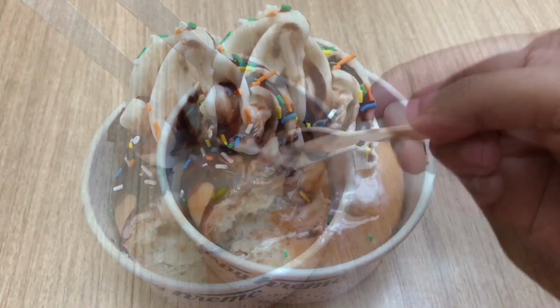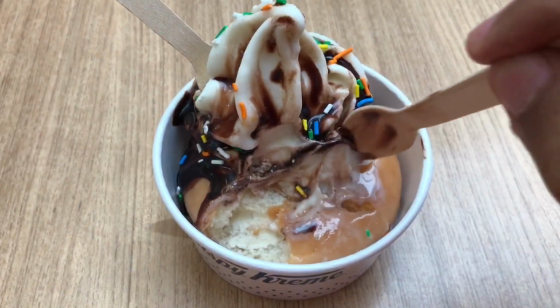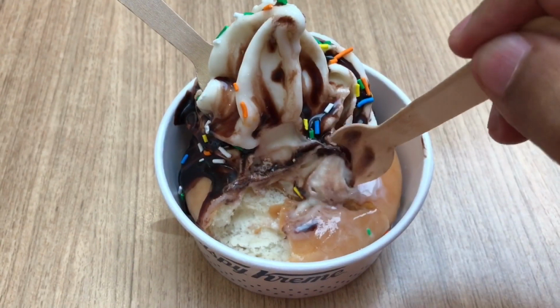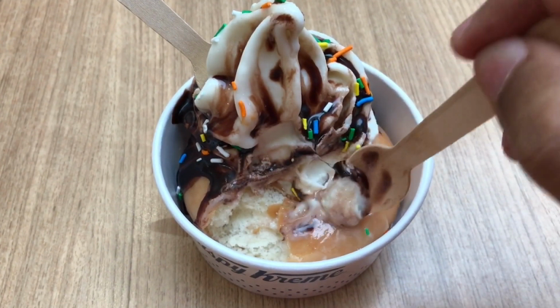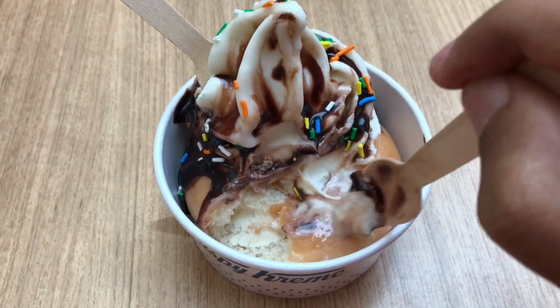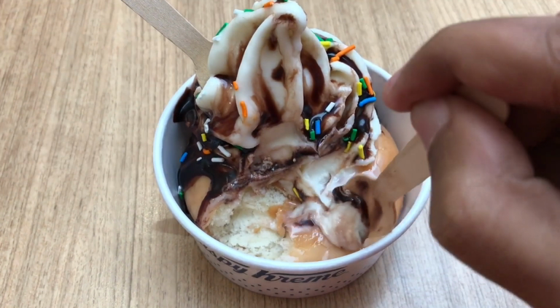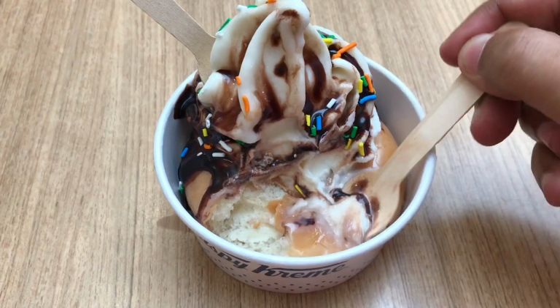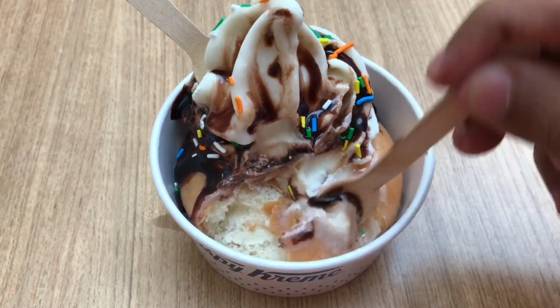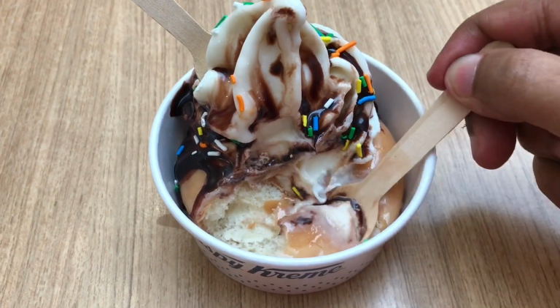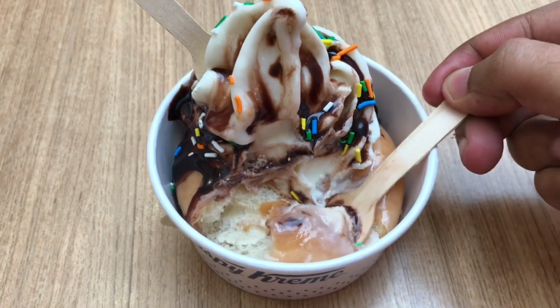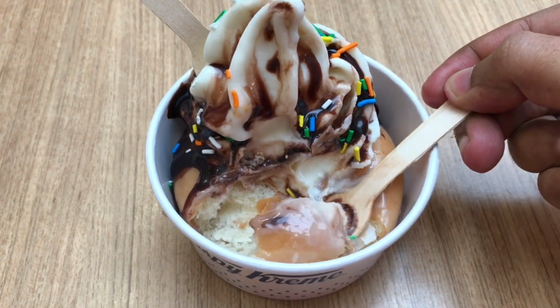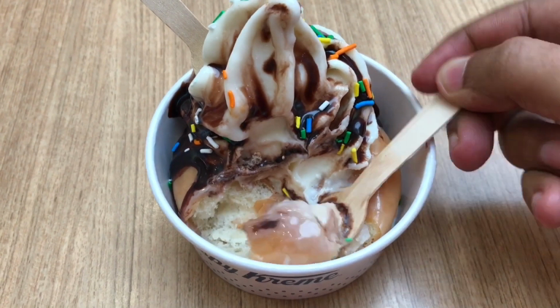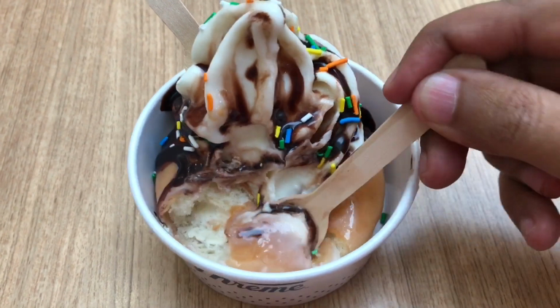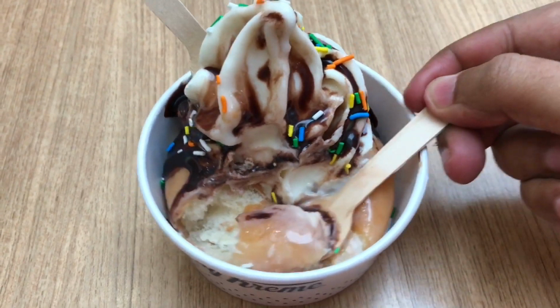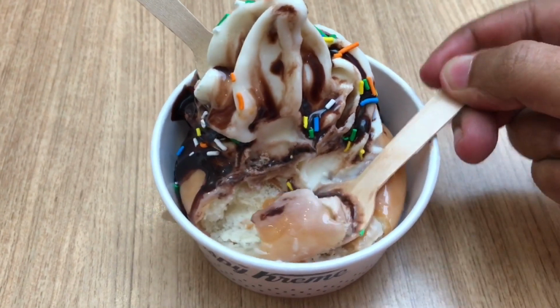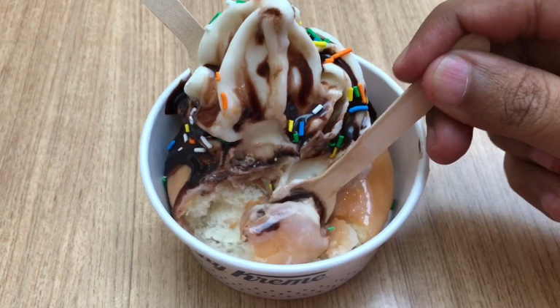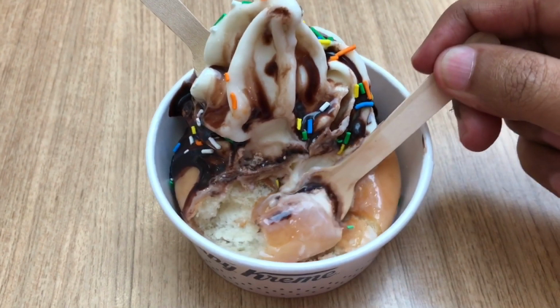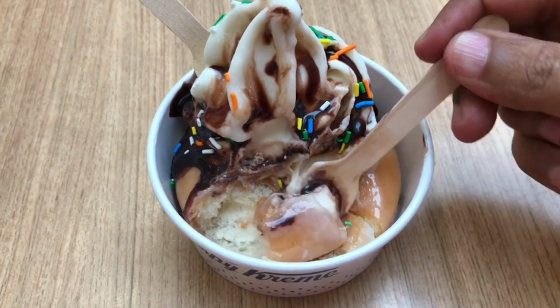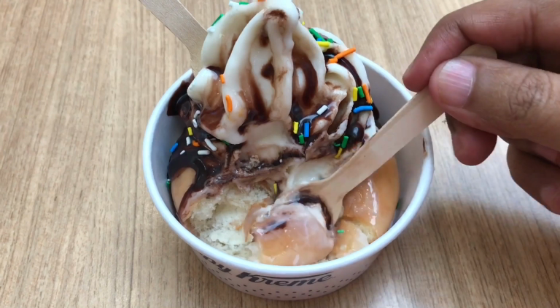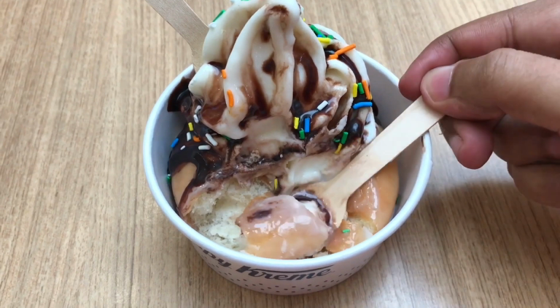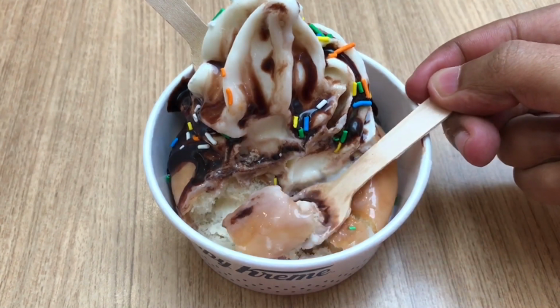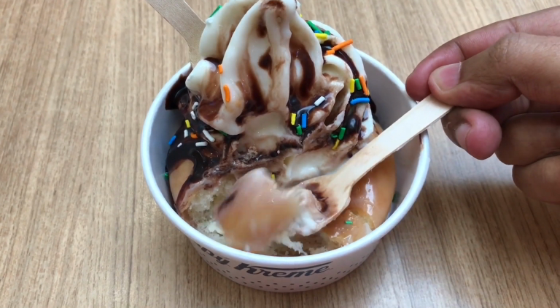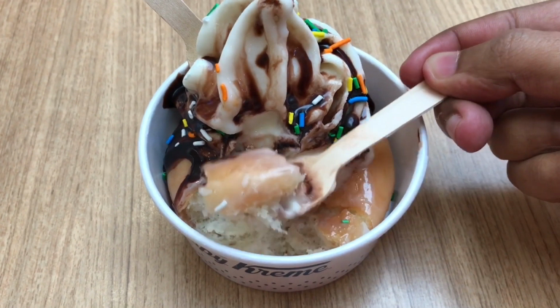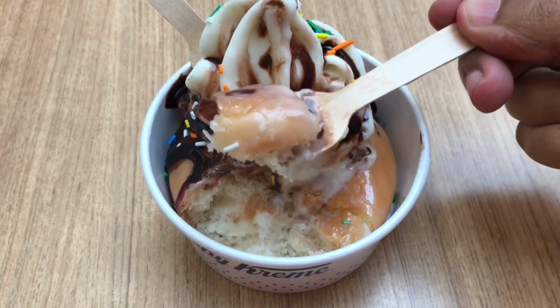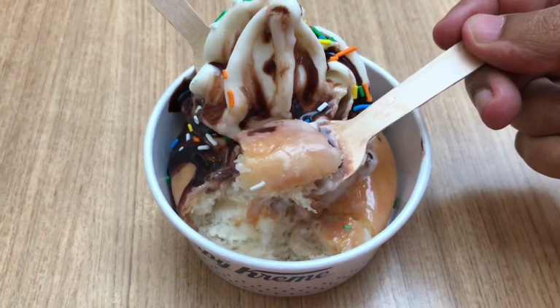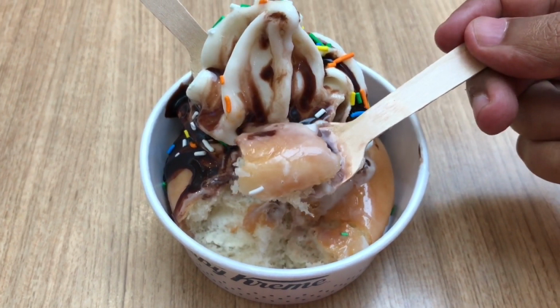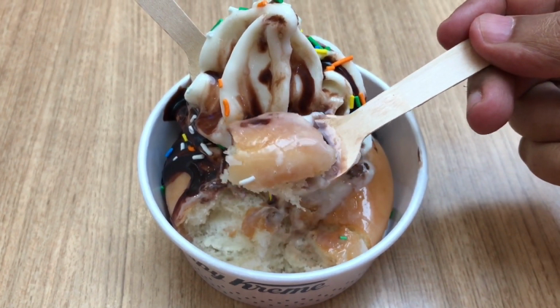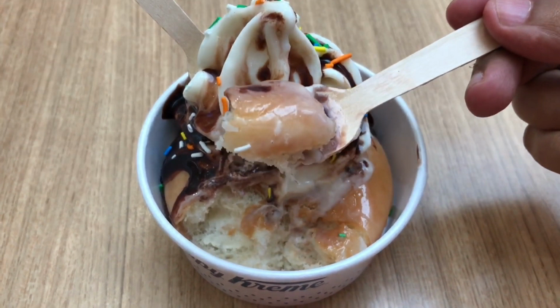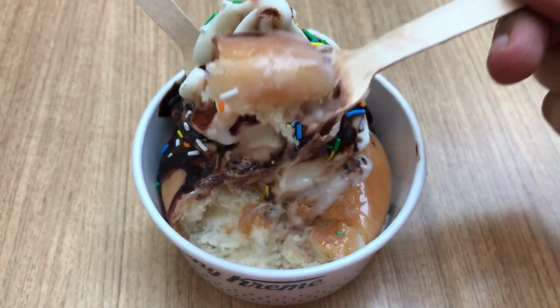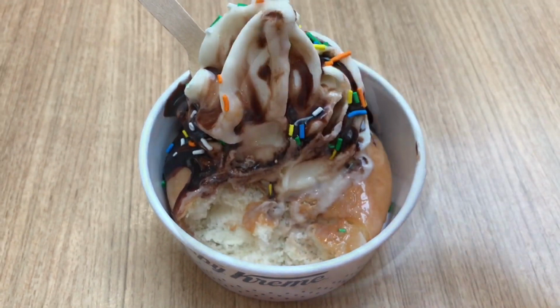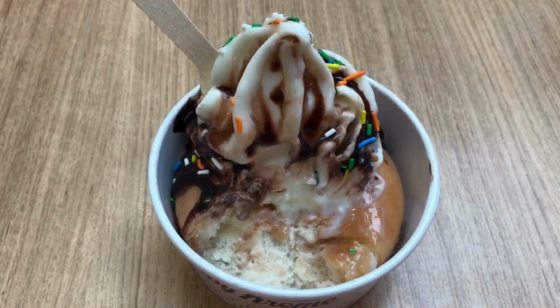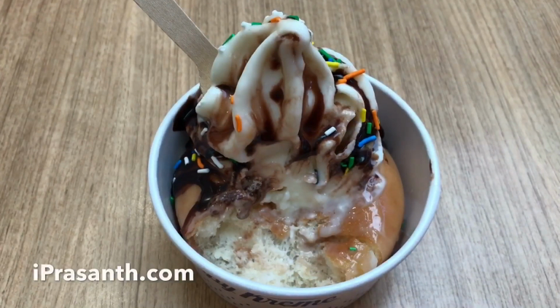So it's a warm donut with cold ice cream — really interesting textures and taste. This is quite nice, check it out.